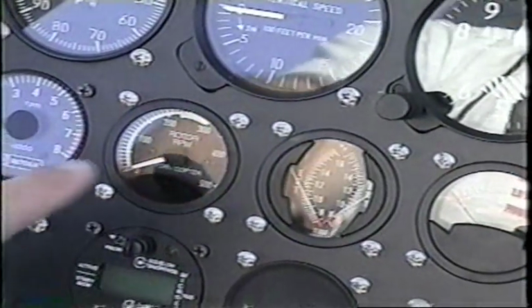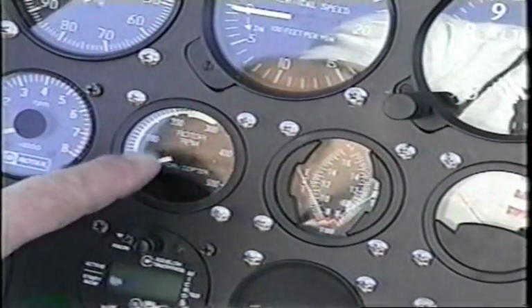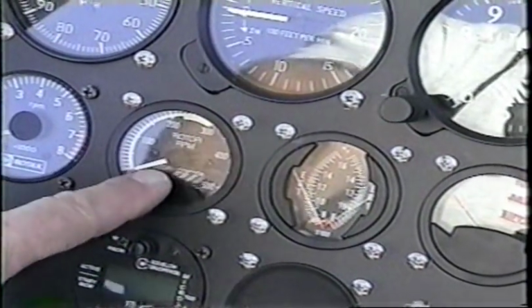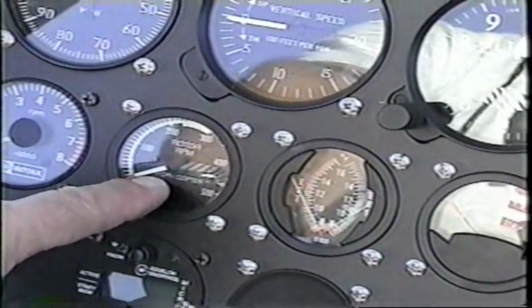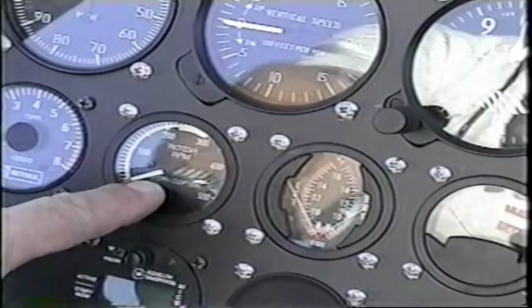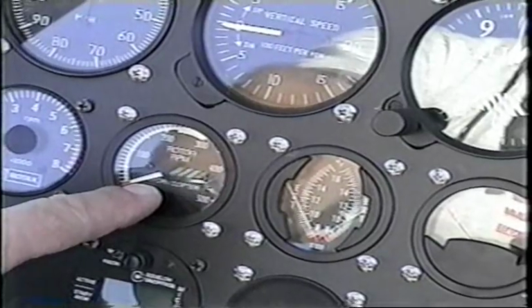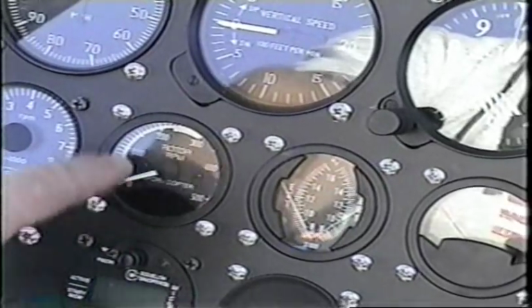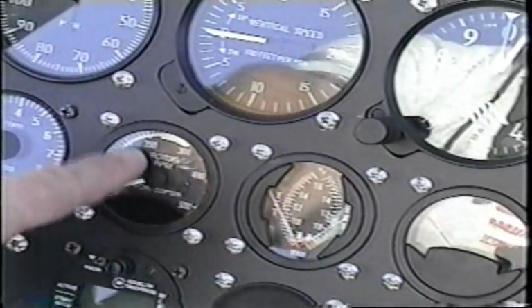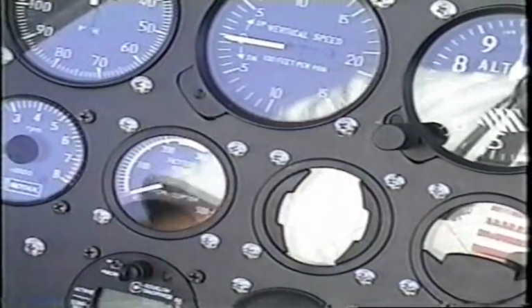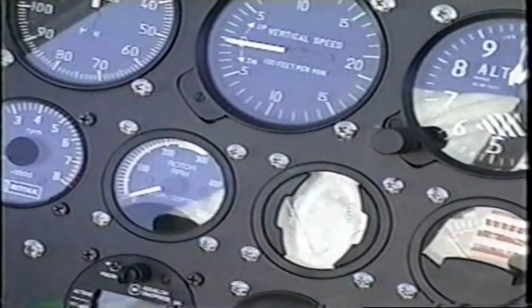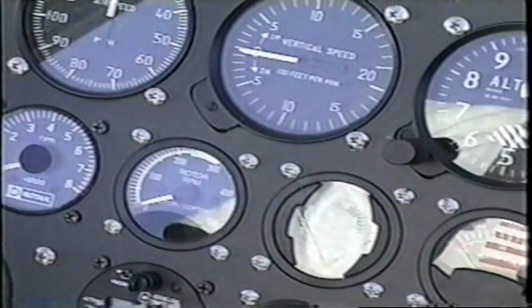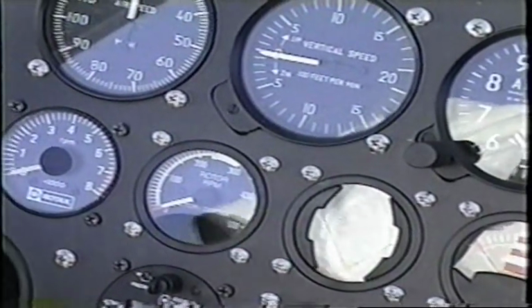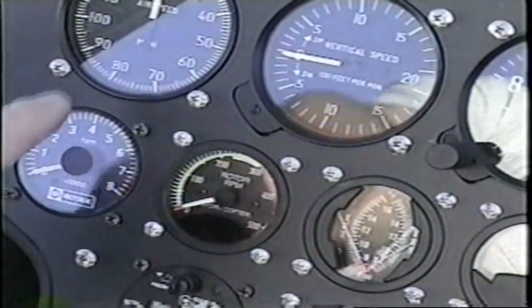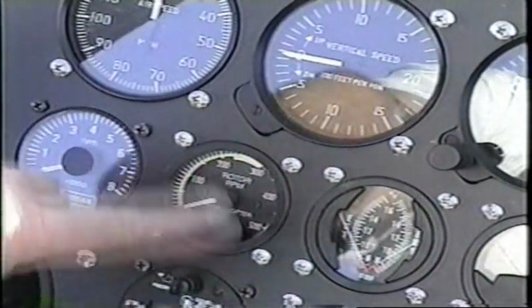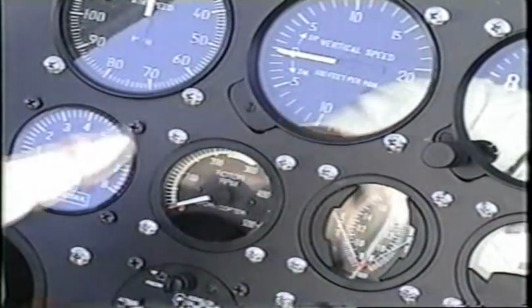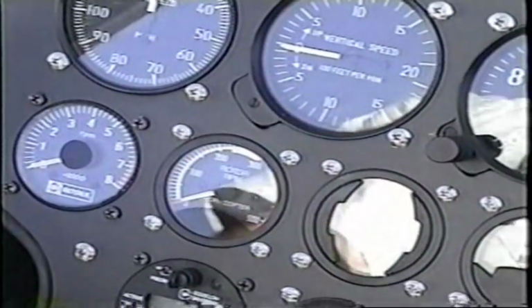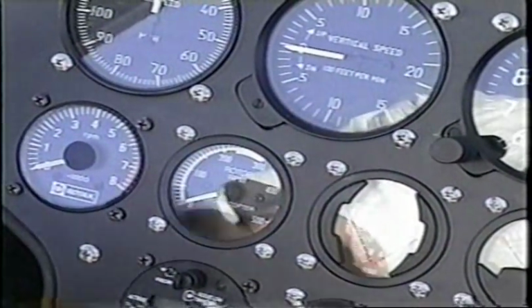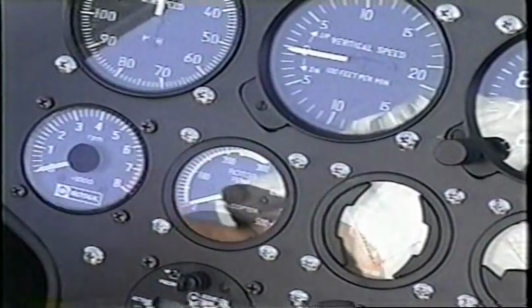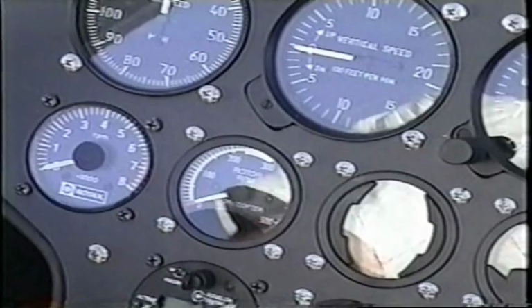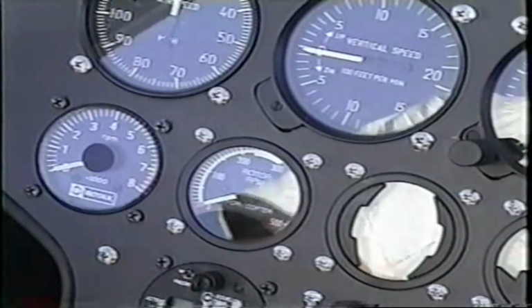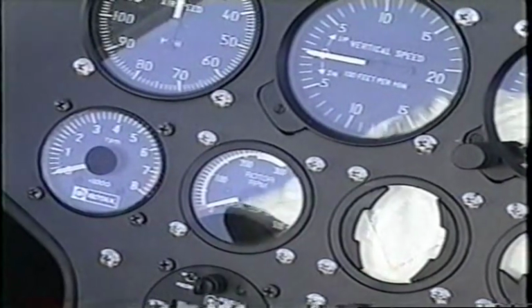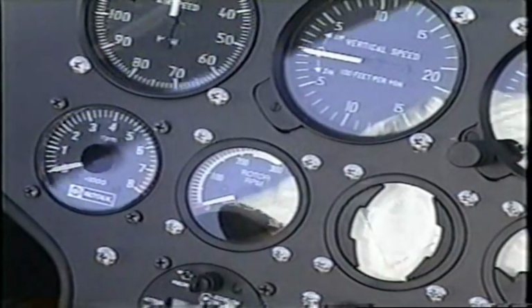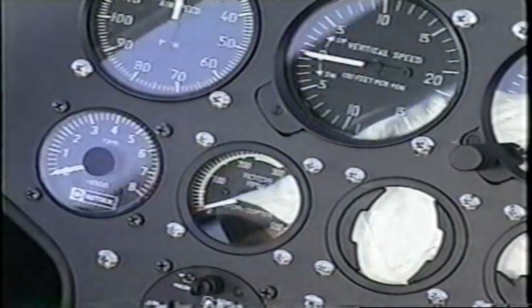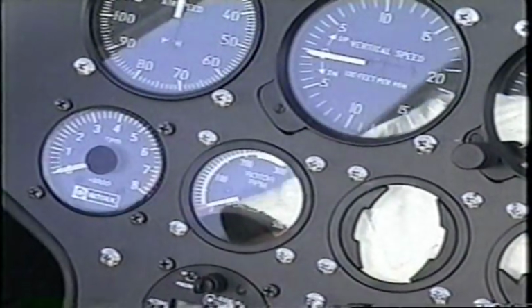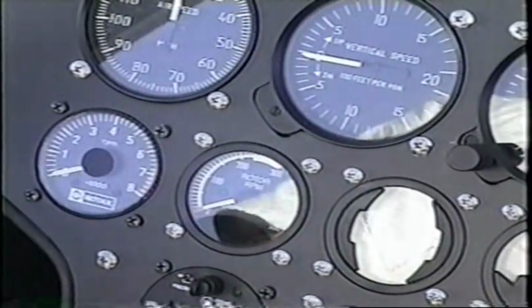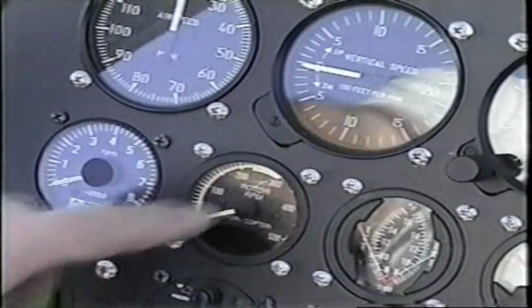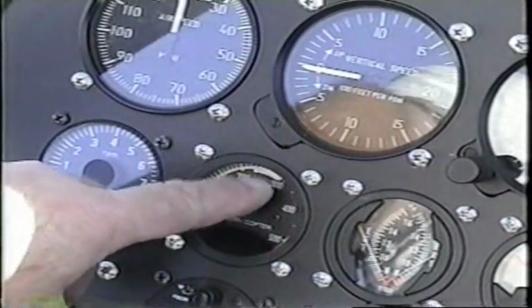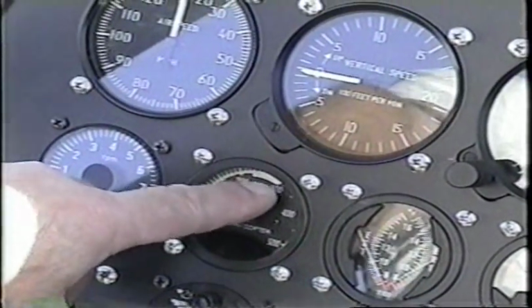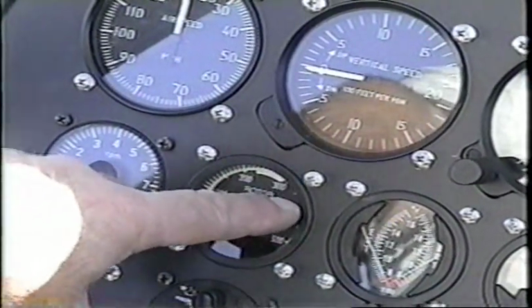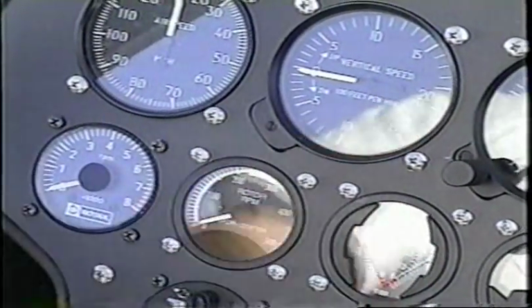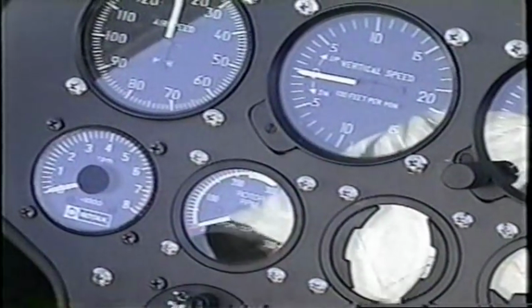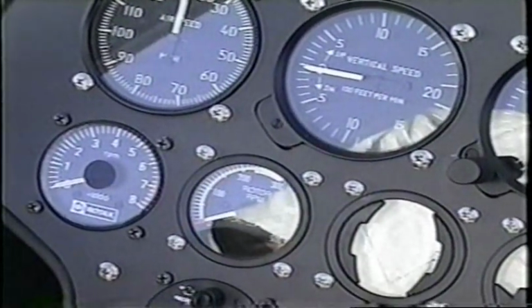You can buy one of these from Sport Copter. That's a Sport Copter rotor RPM gauge, and it gives you the arc of what's good to be within. Most rotor blades run between 300 and 350 RPM.